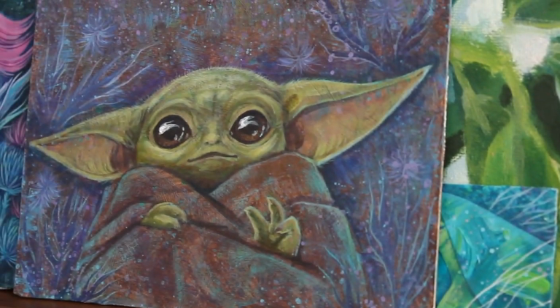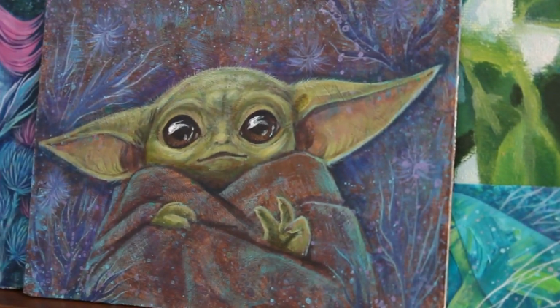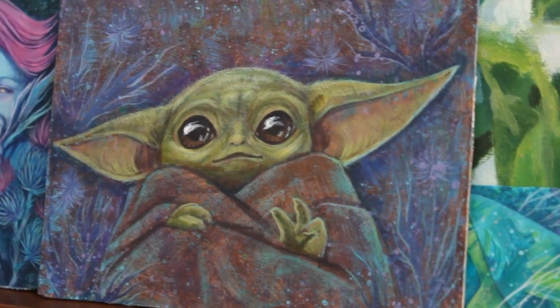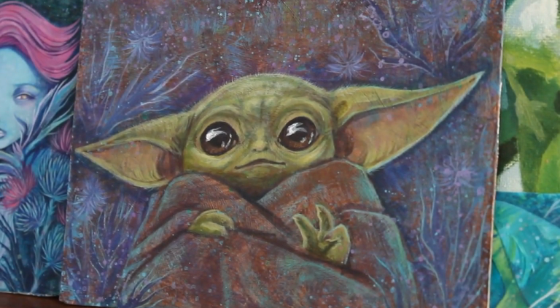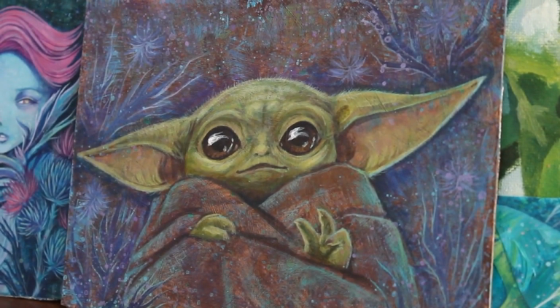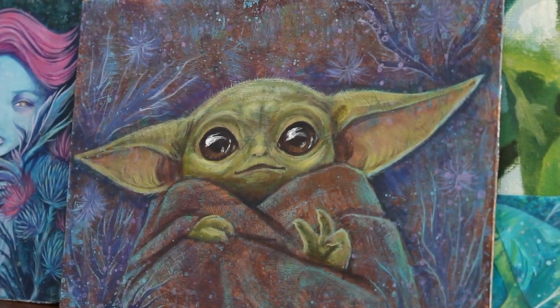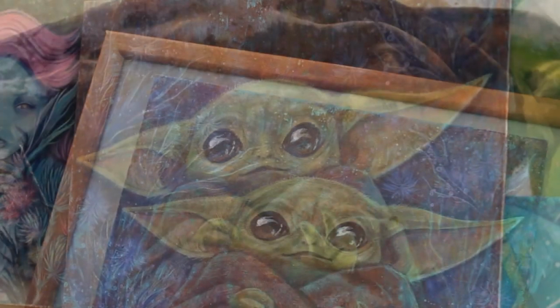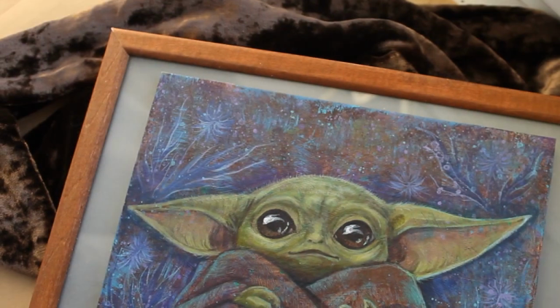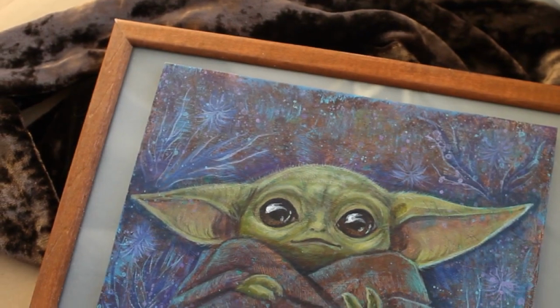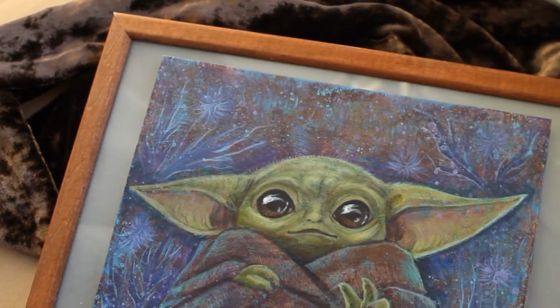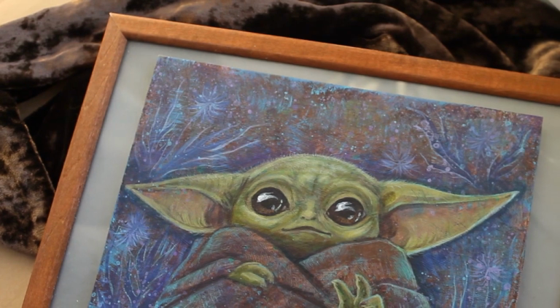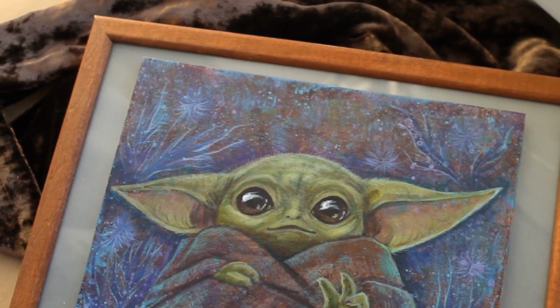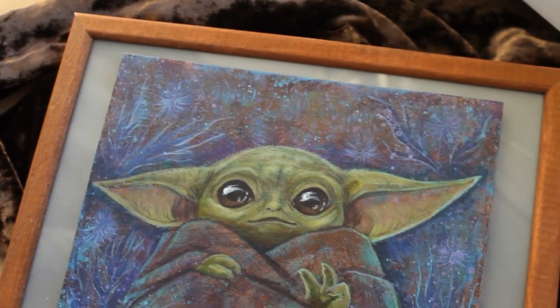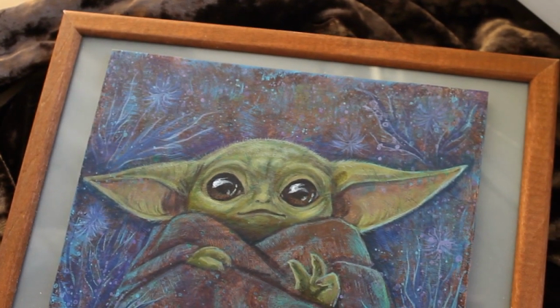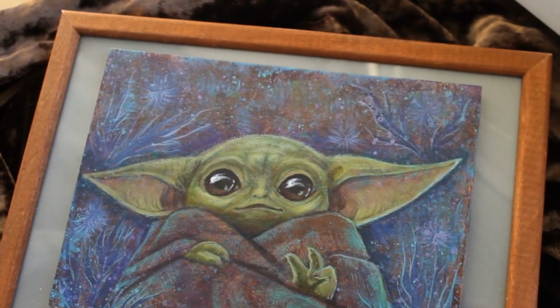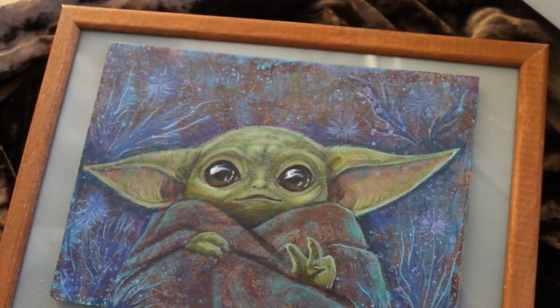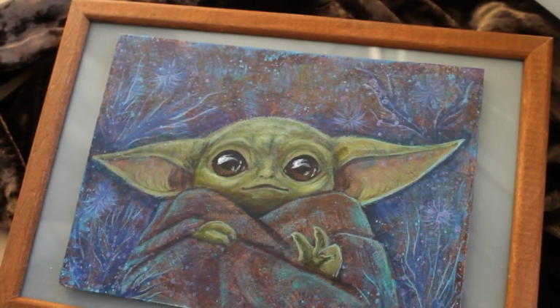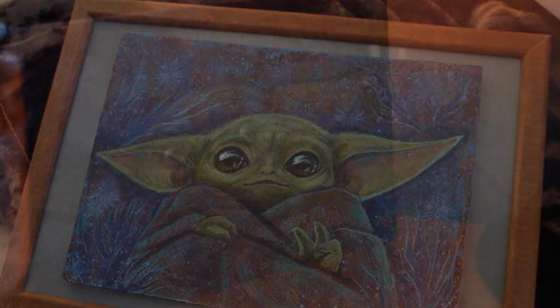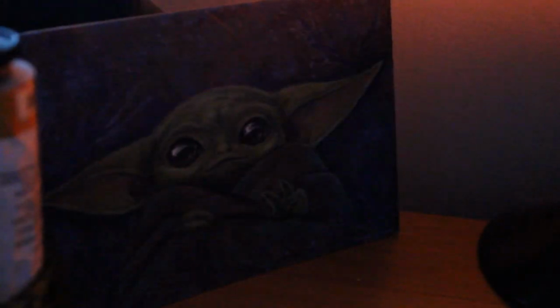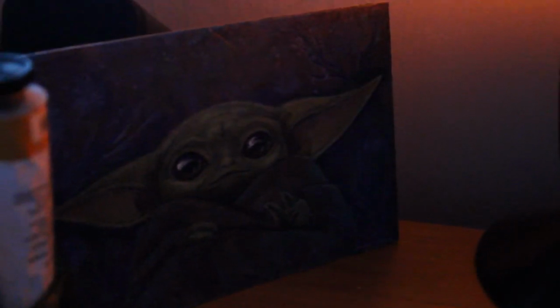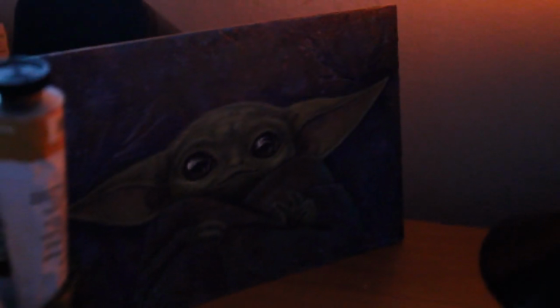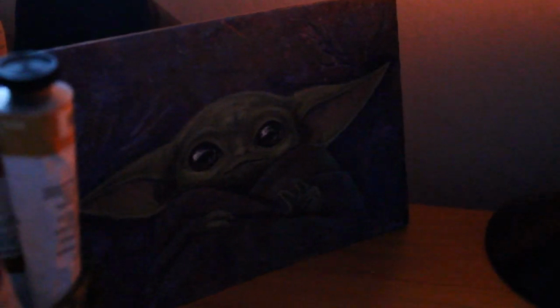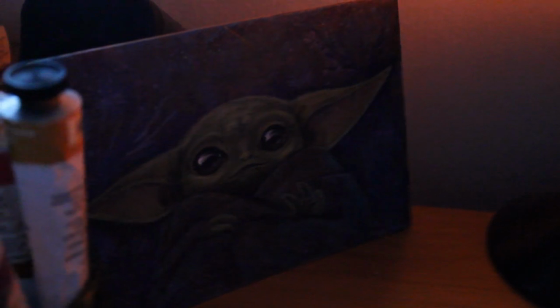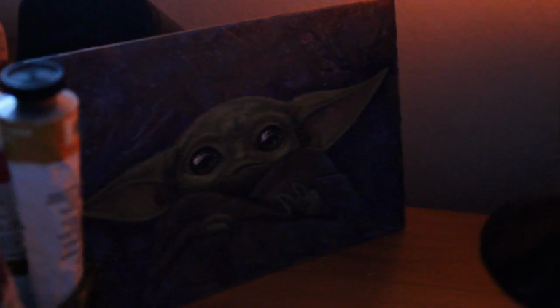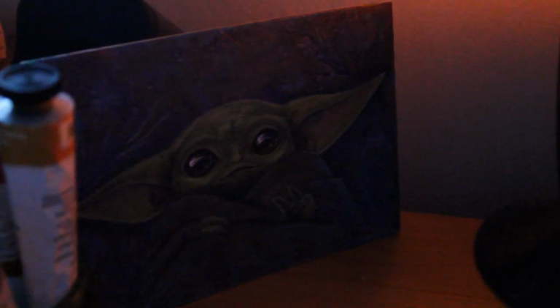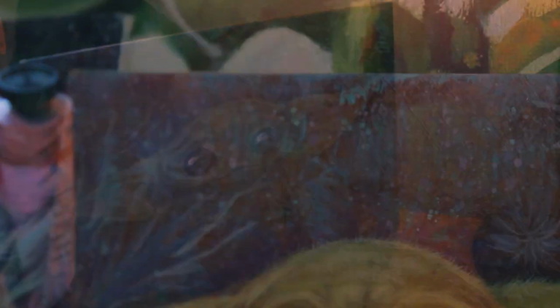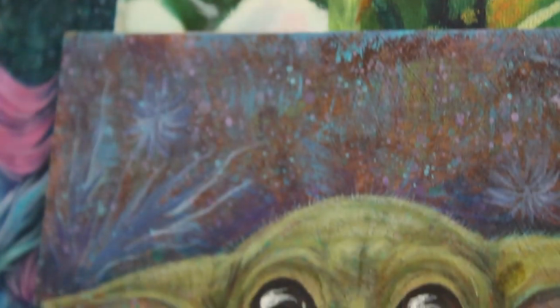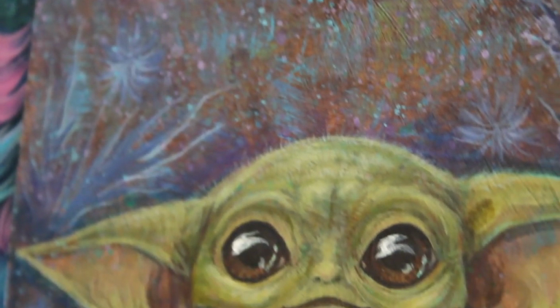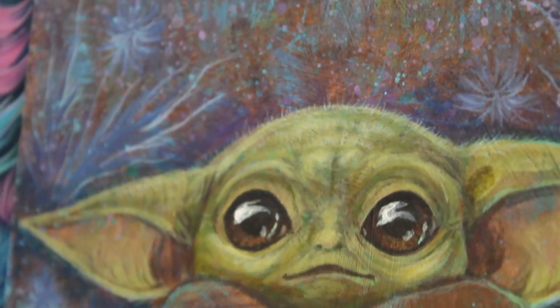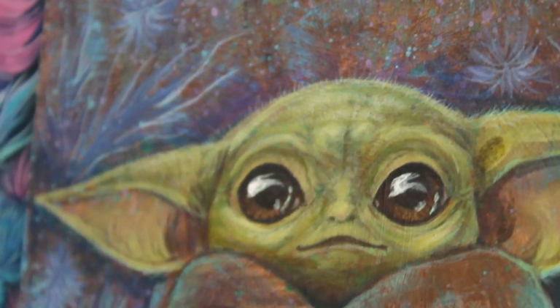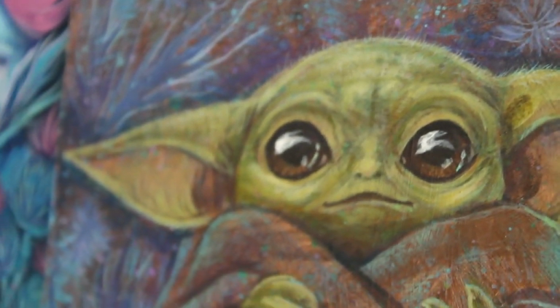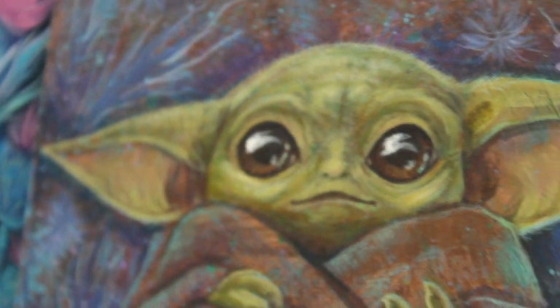Okay, that's it — the Baby Yoda painting is finished! I really love how it looks when you place it in a dark corner. He looks so real. I really want this Baby Yoda to find a good home.